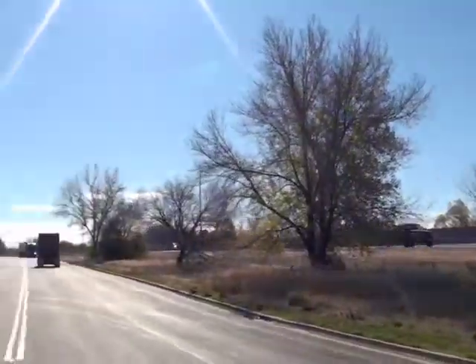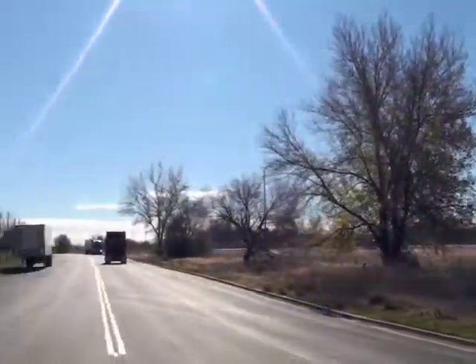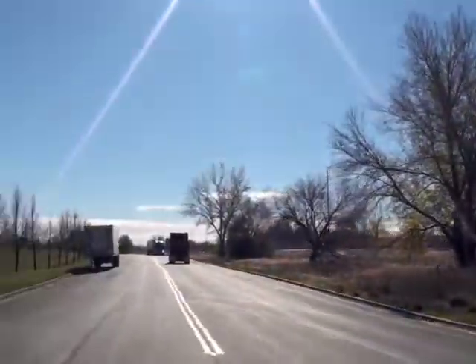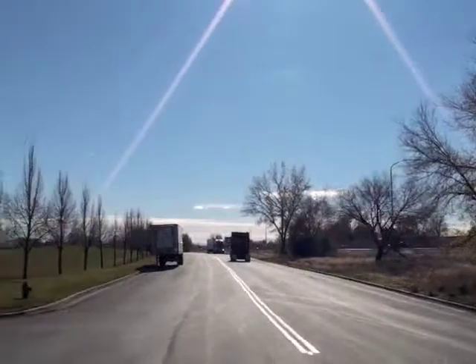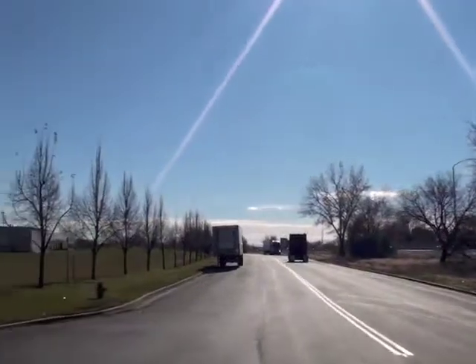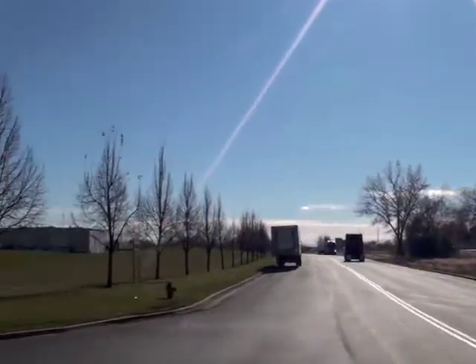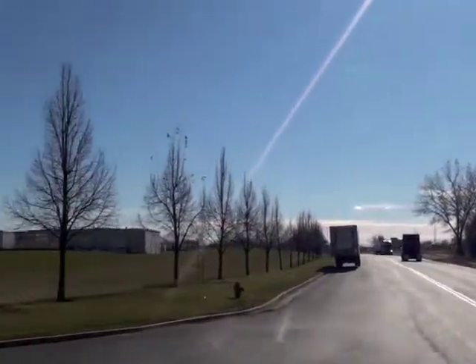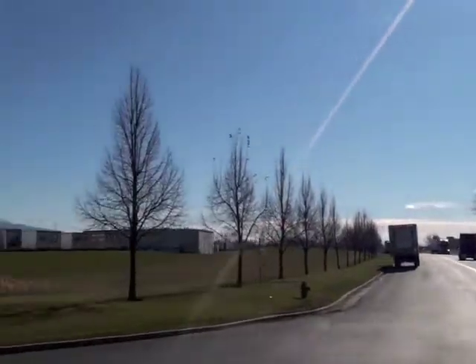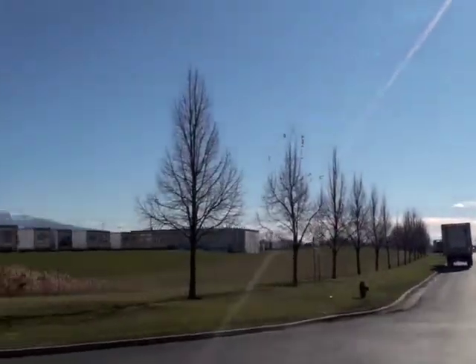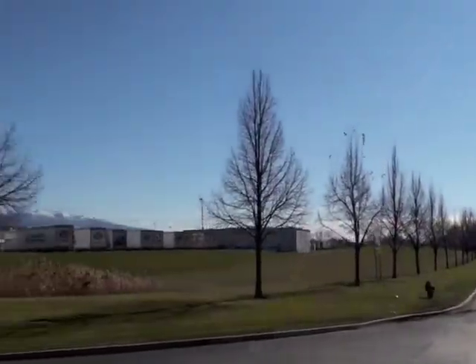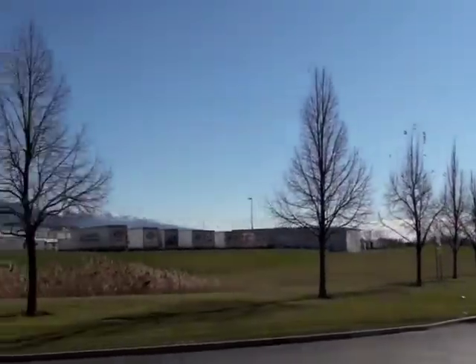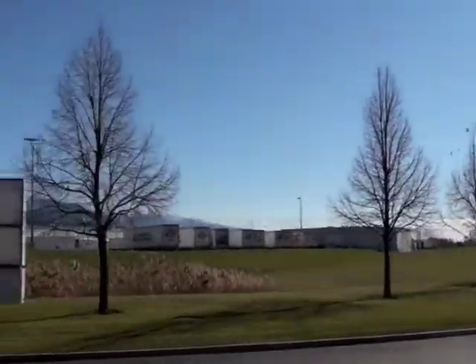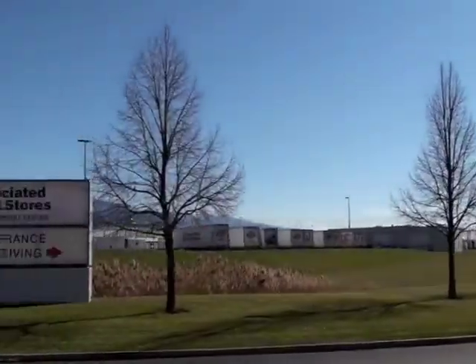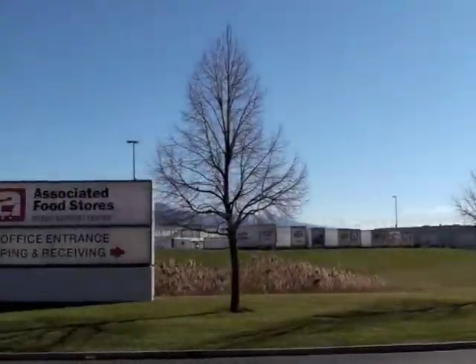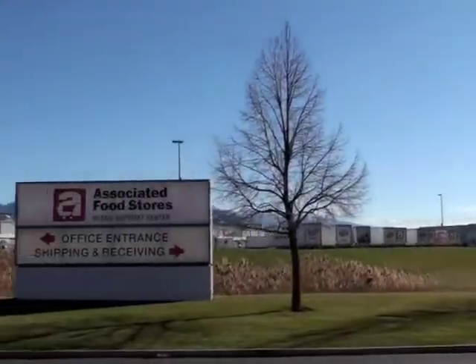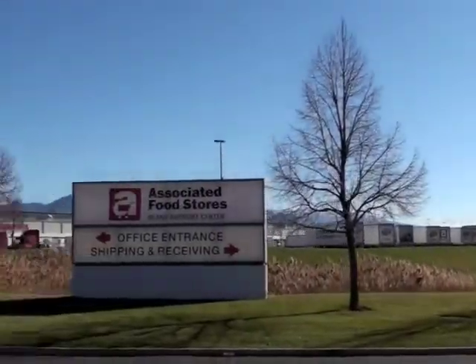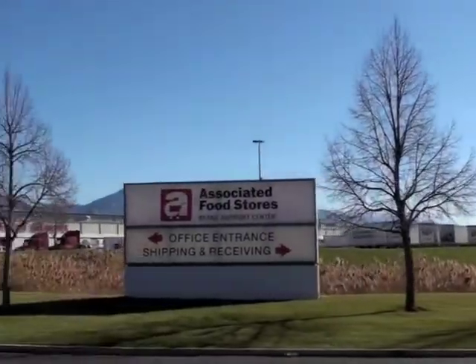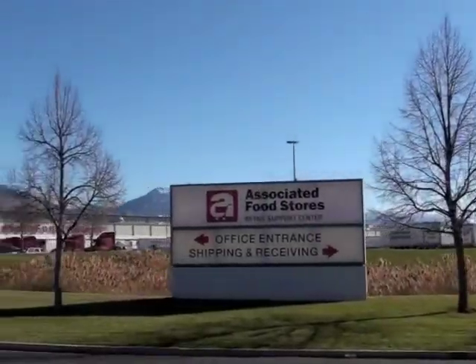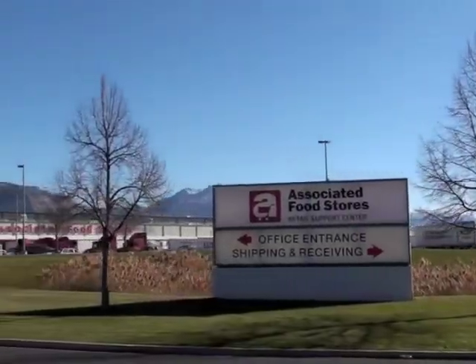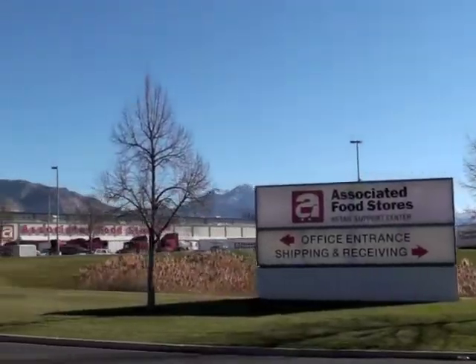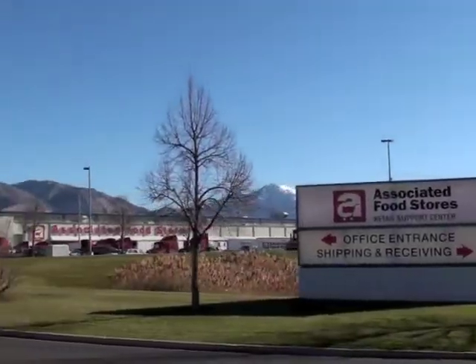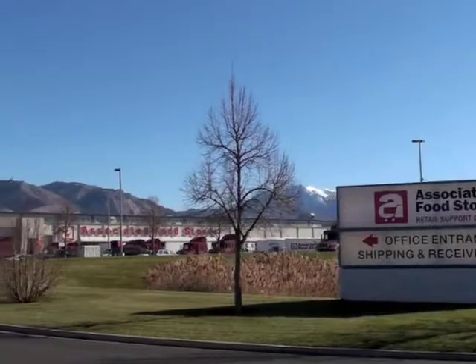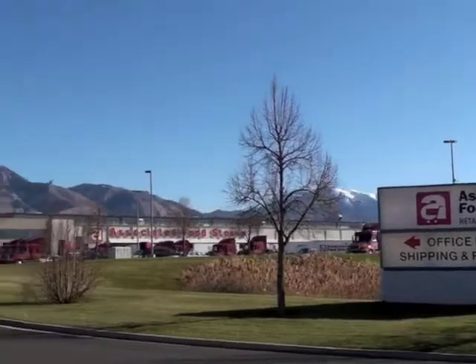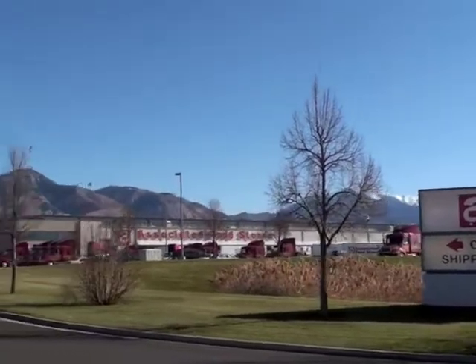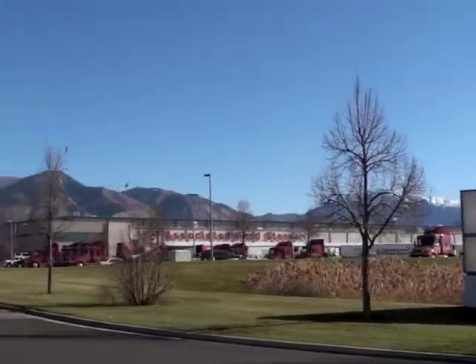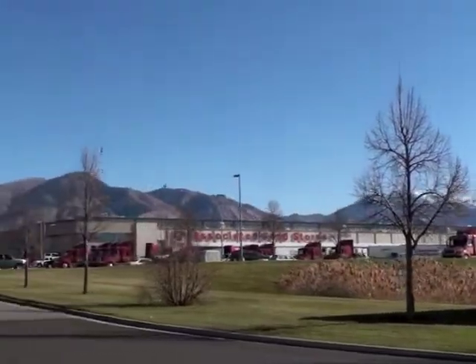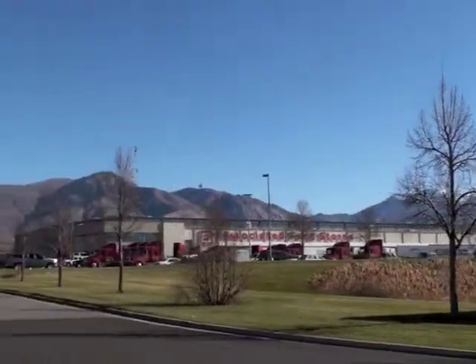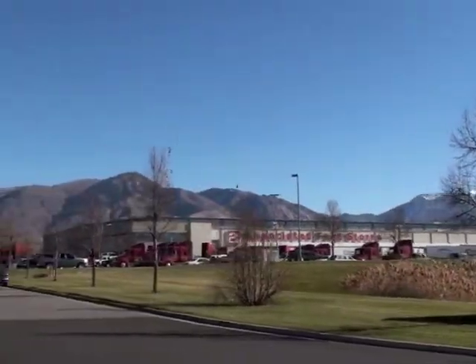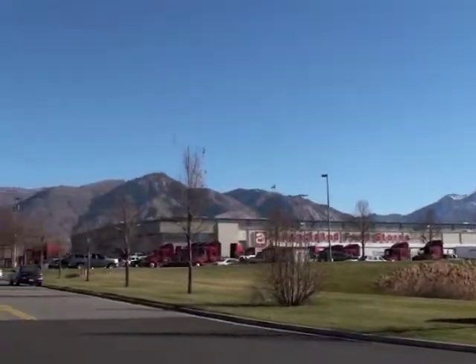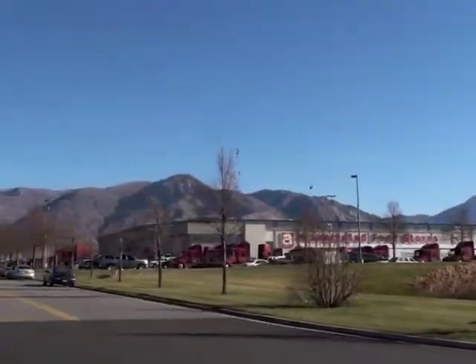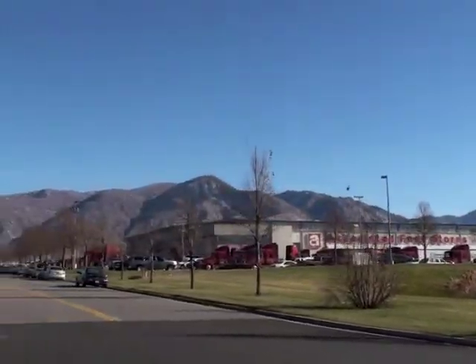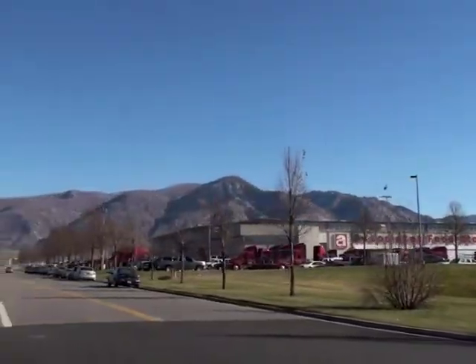Associated Foods has a tremendous presence here. This is their distribution center, and they ship from here all over the west.